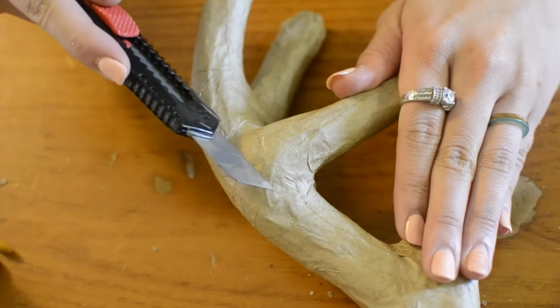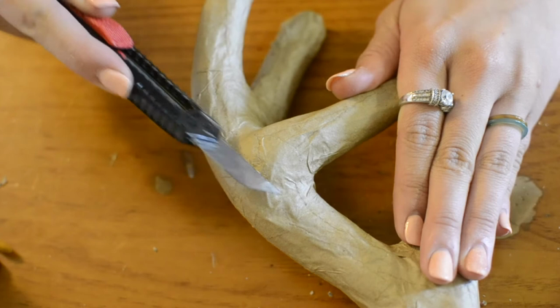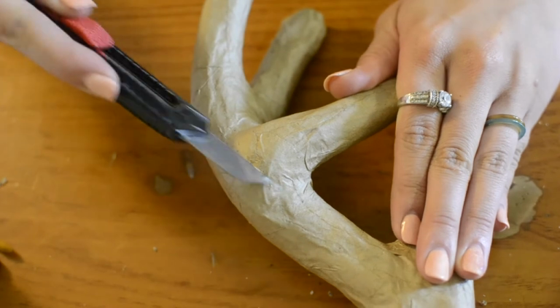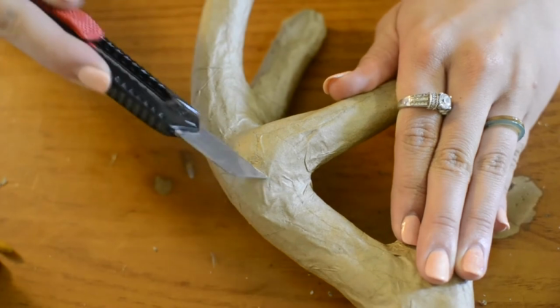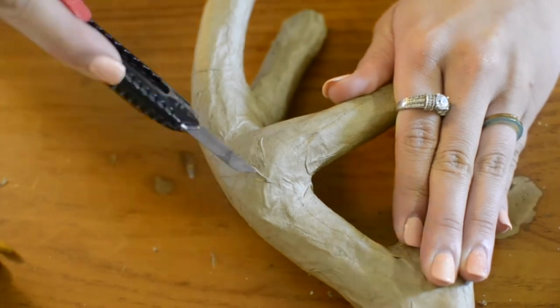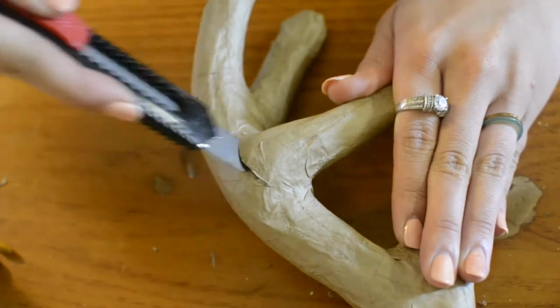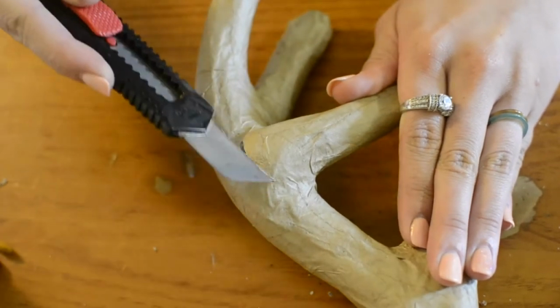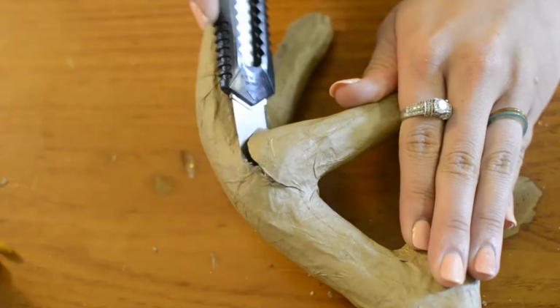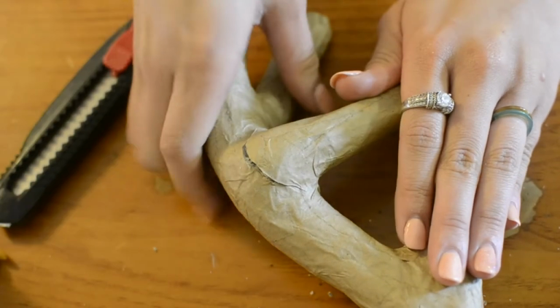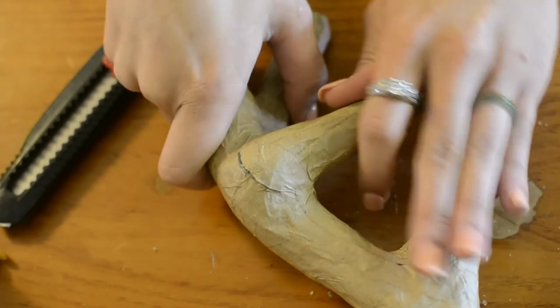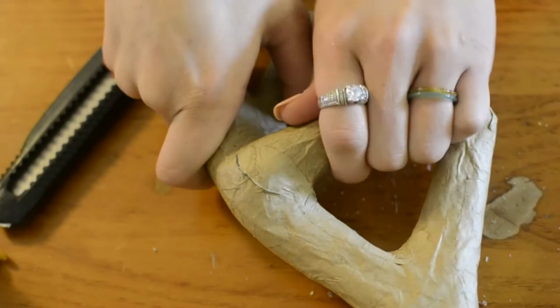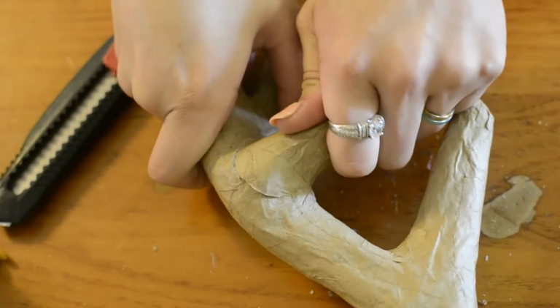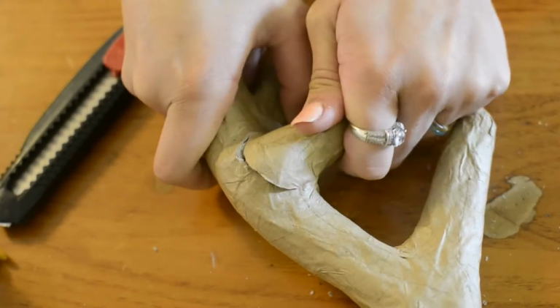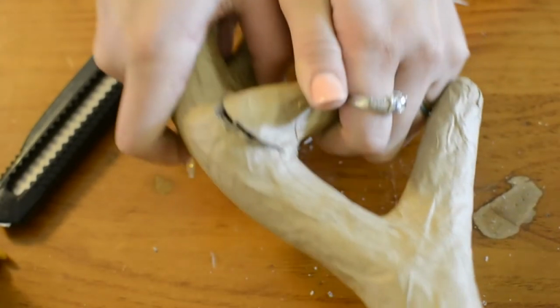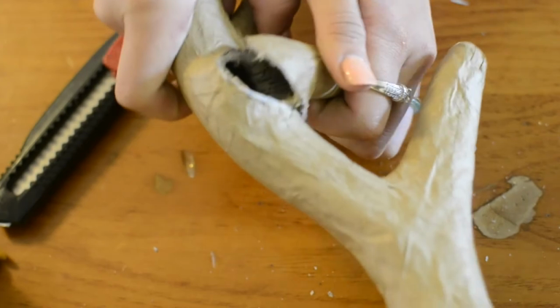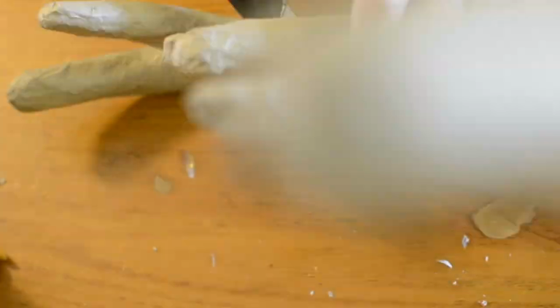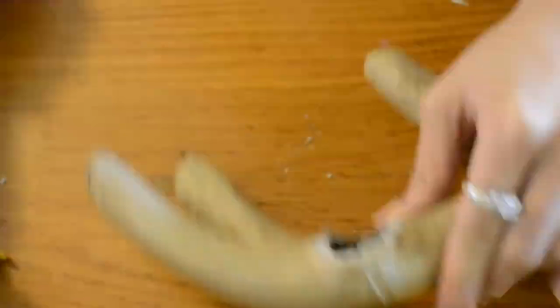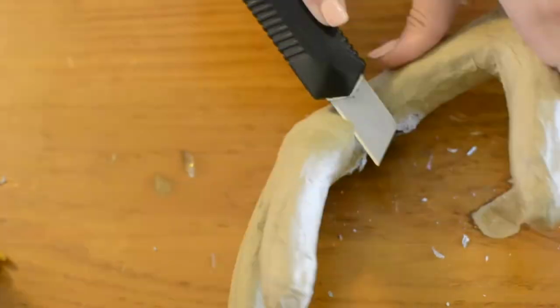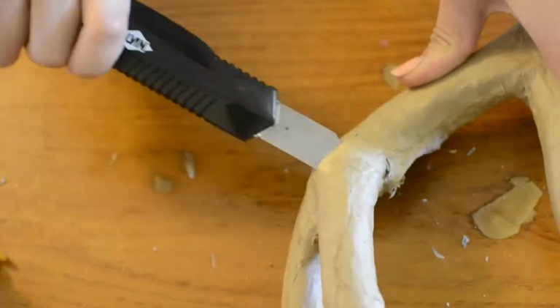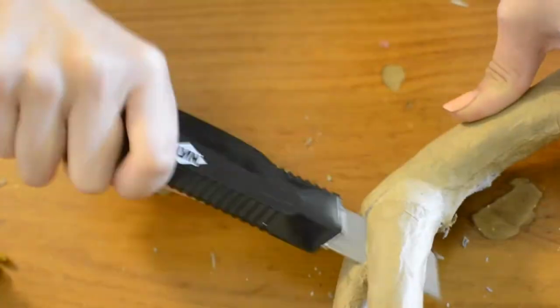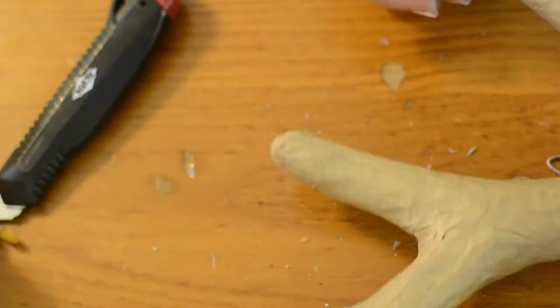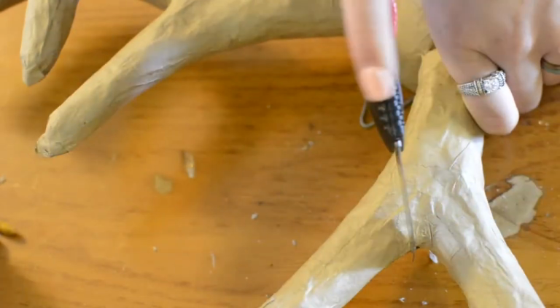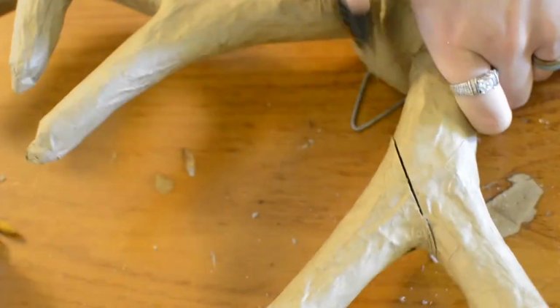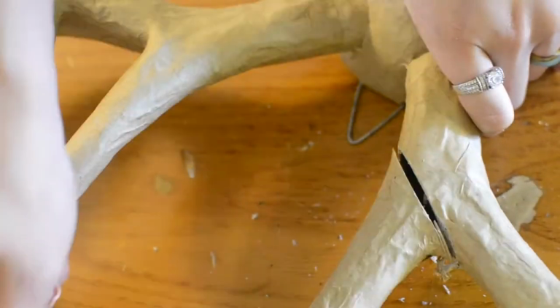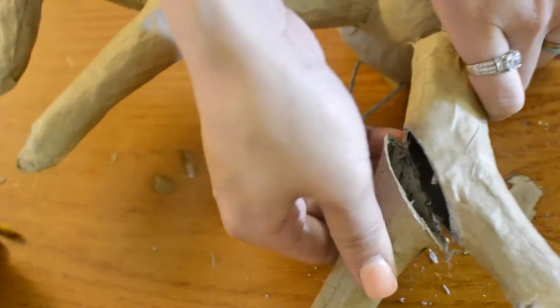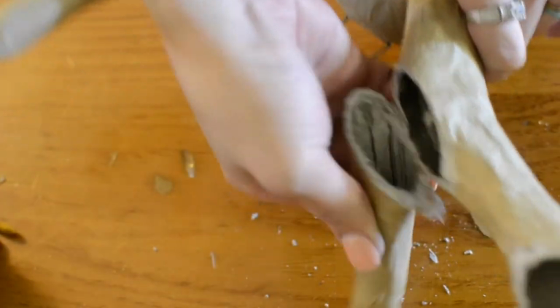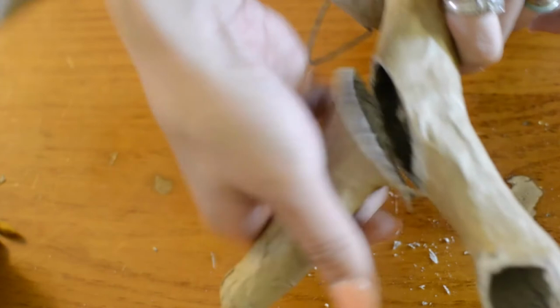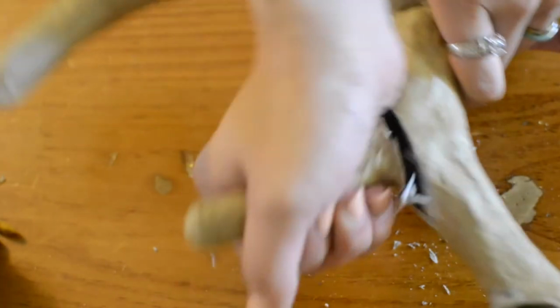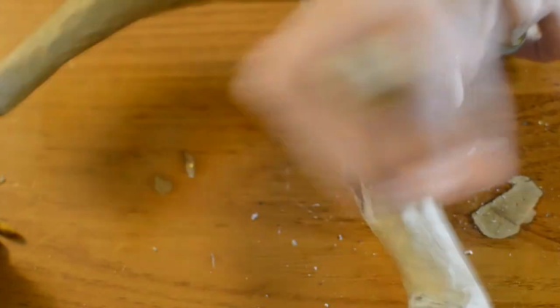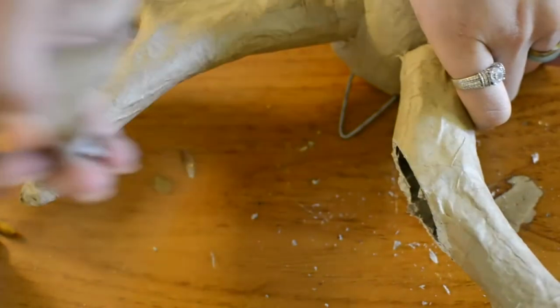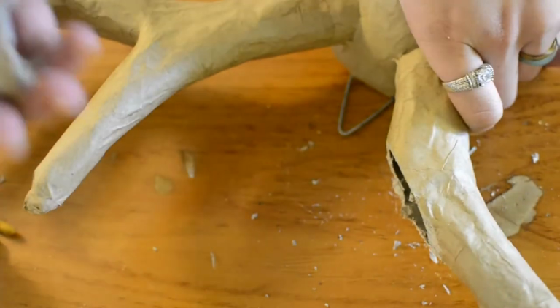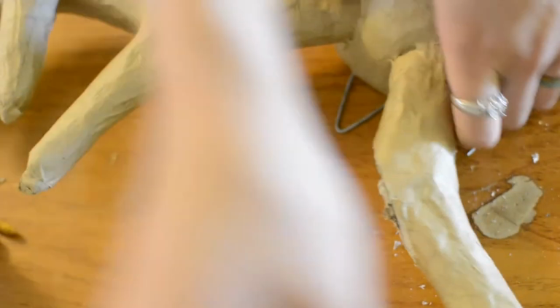When you're cutting off the ears and the little extra branches off the antlers, make sure you're being careful and that you're on a surface you either don't care about or have some cardboard on for protection.